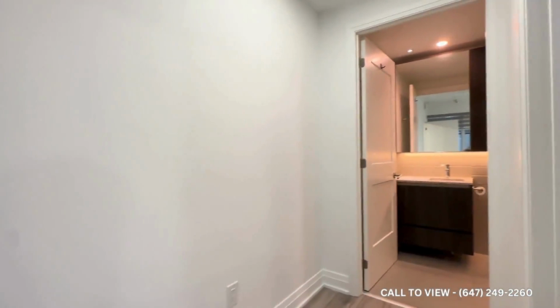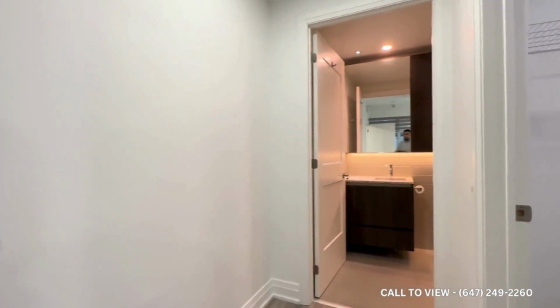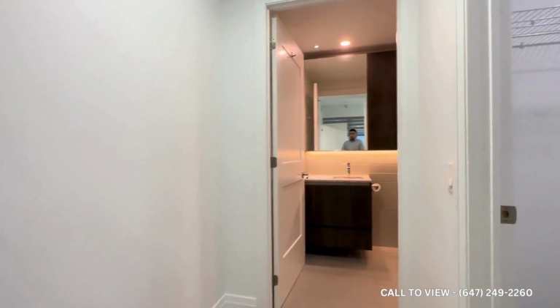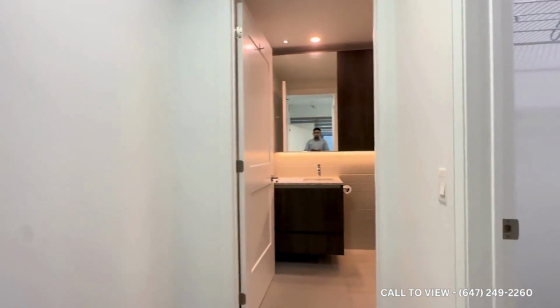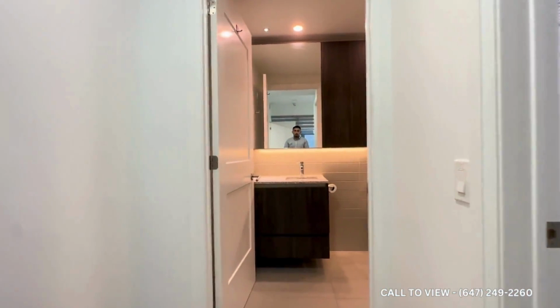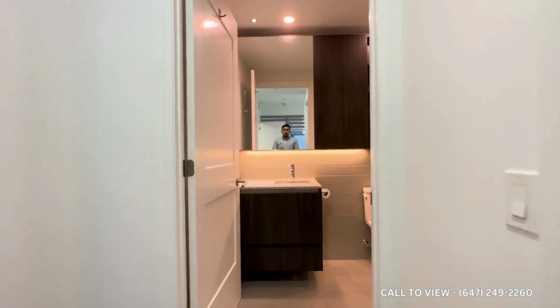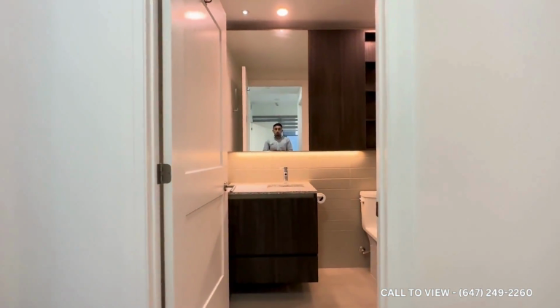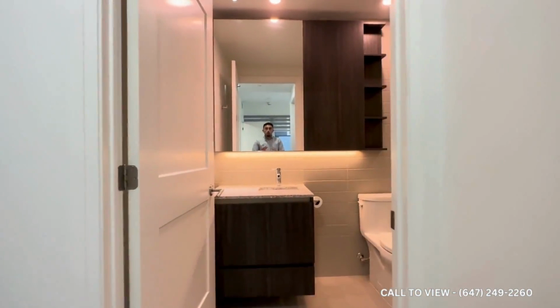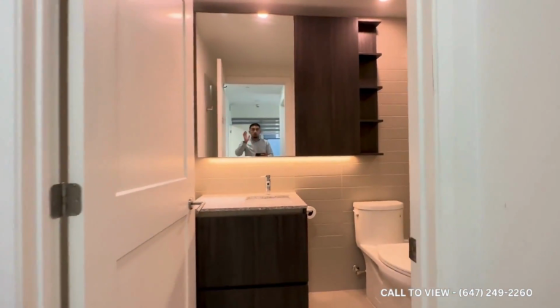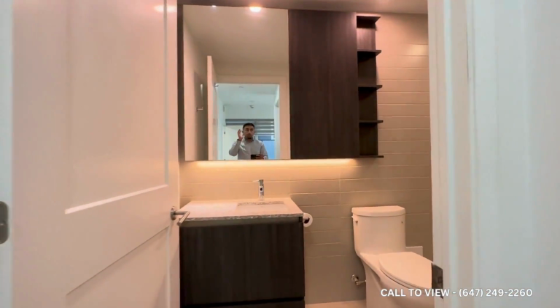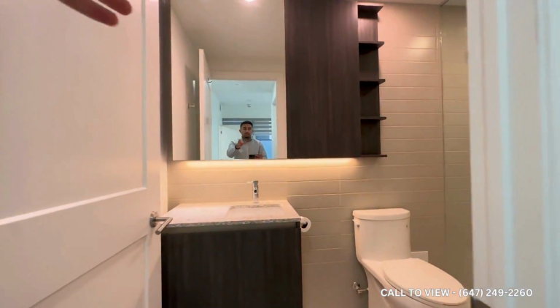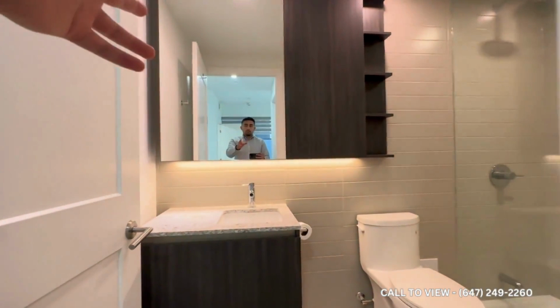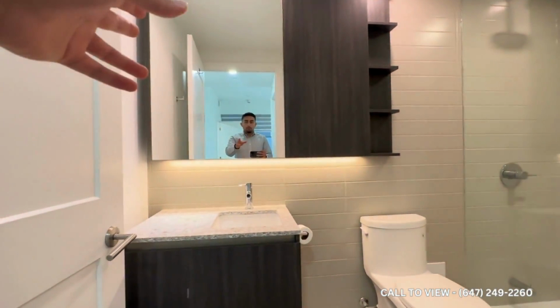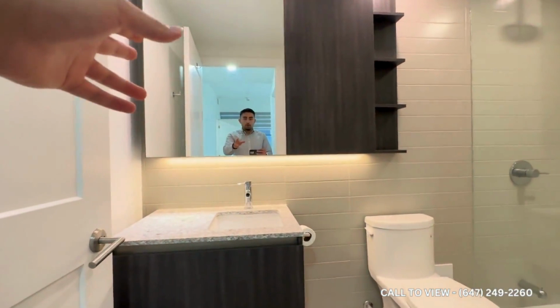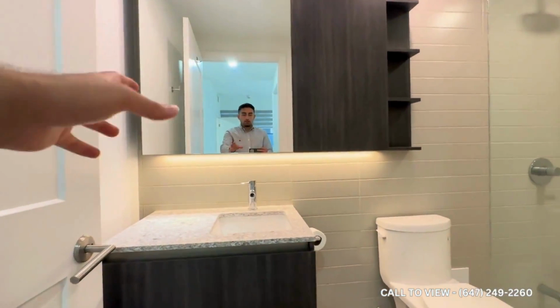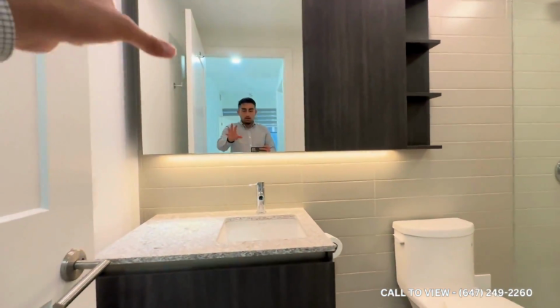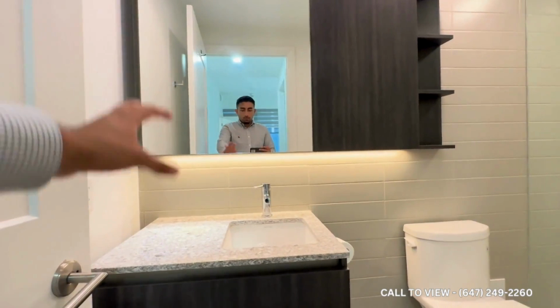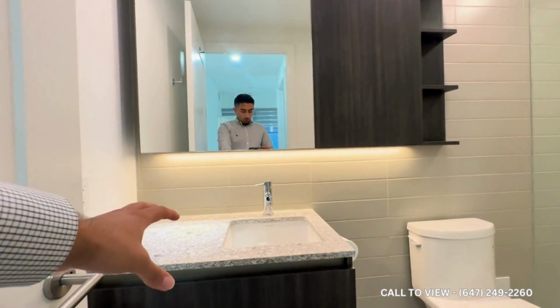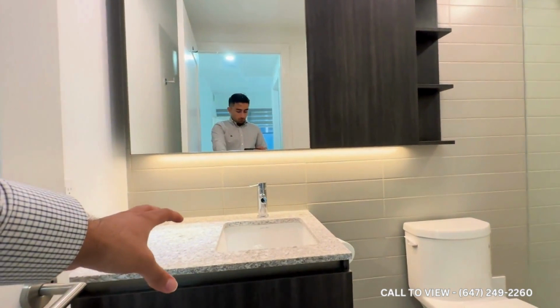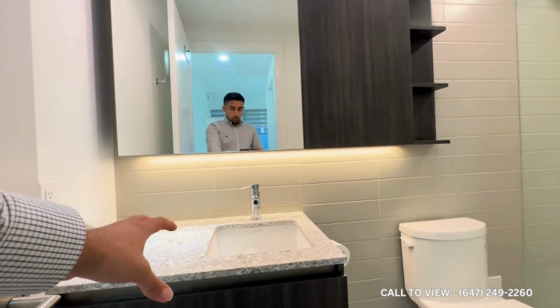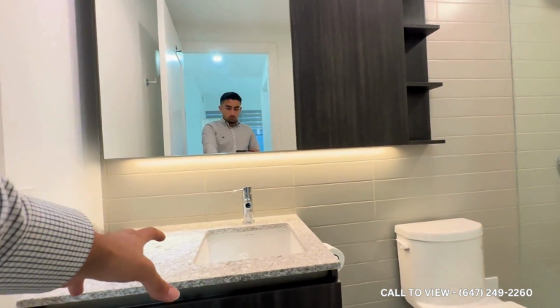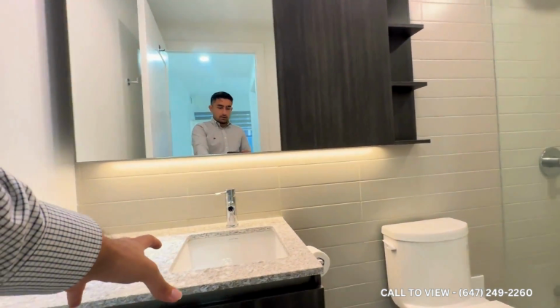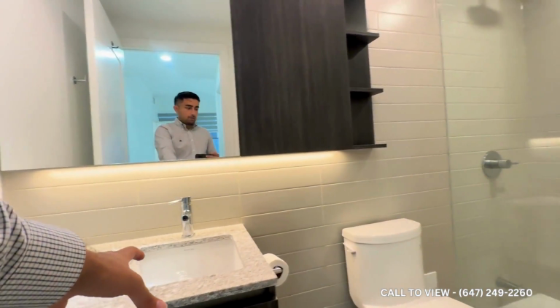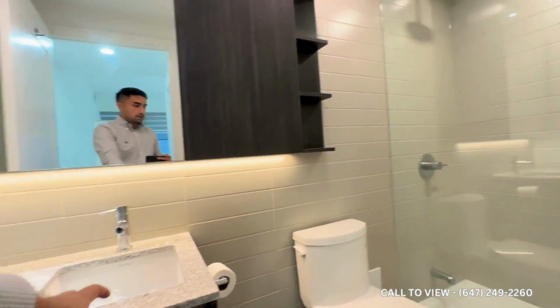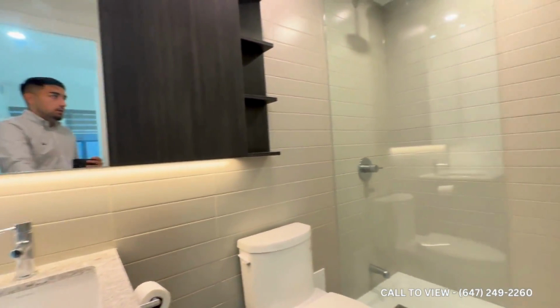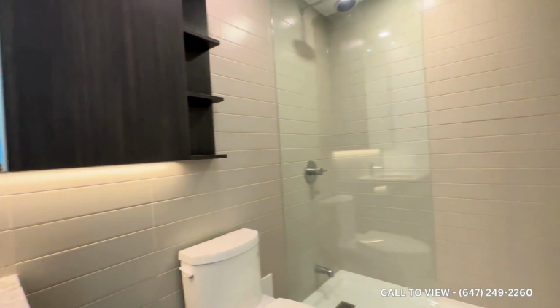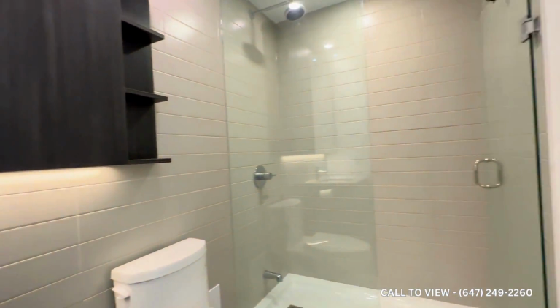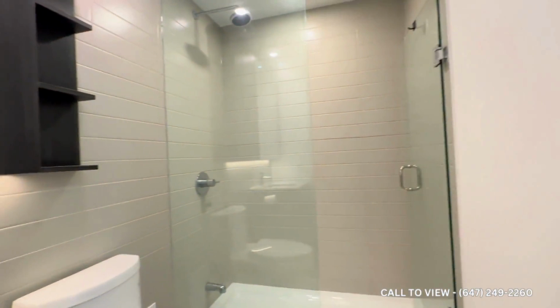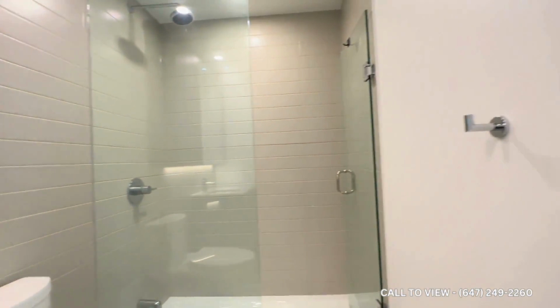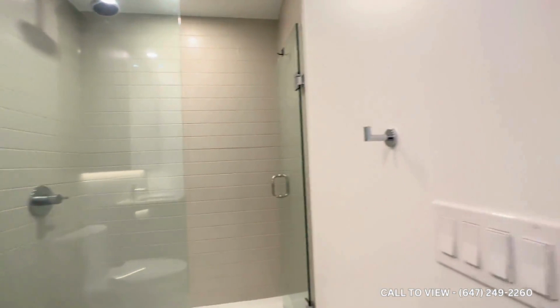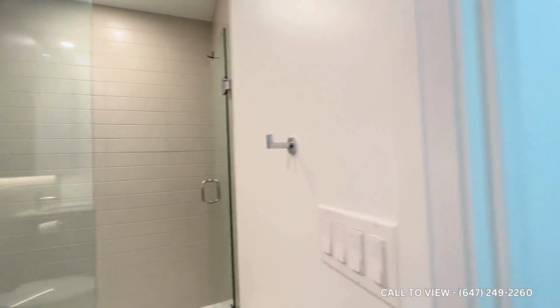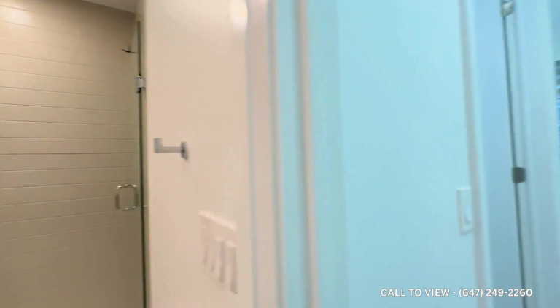Here you have your primary ensuite with a massive cabinet behind it, a beautiful granite vanity, and then you have your stand-up shower.